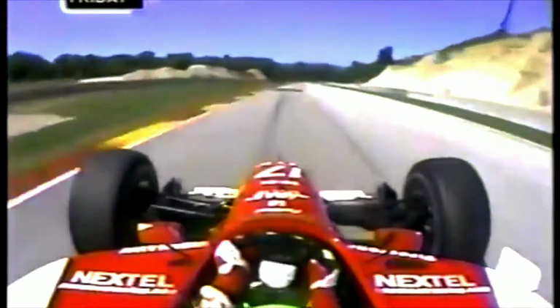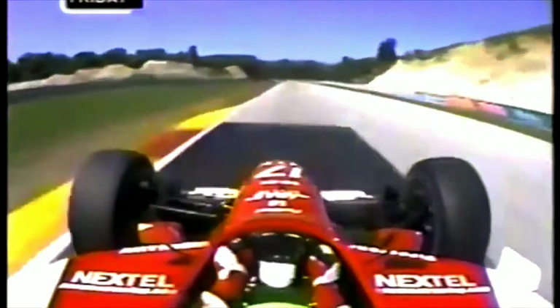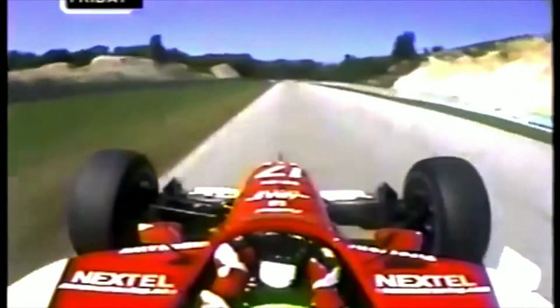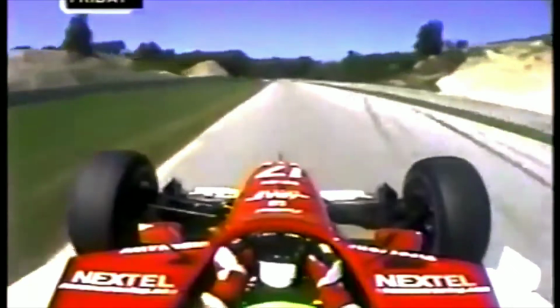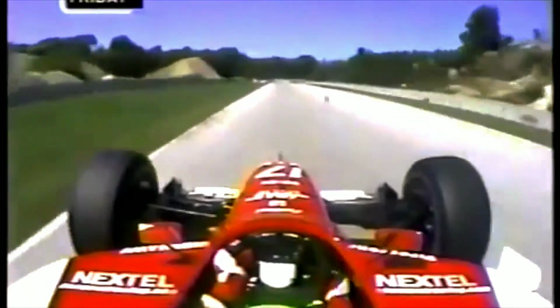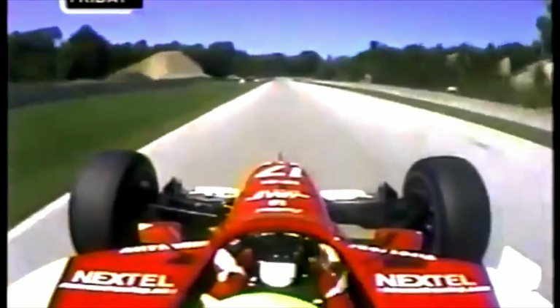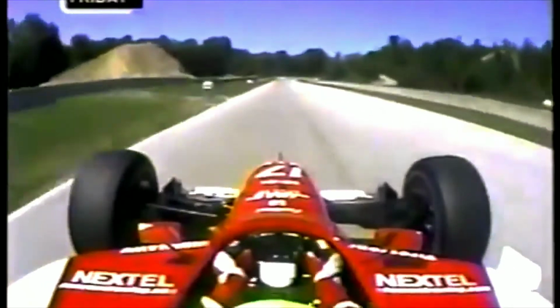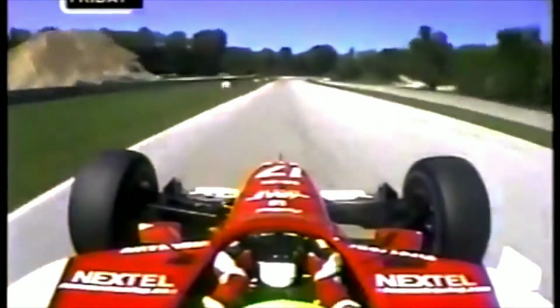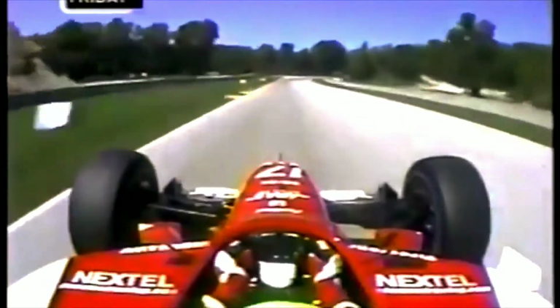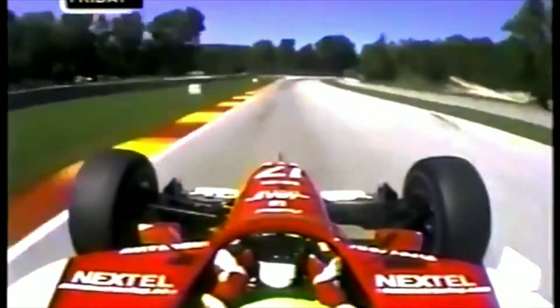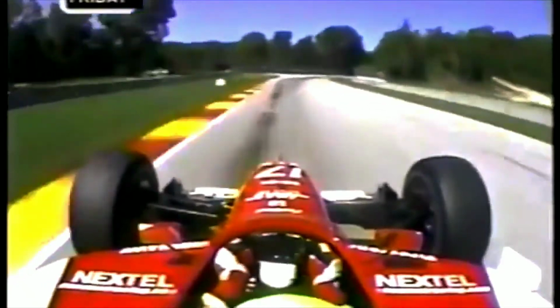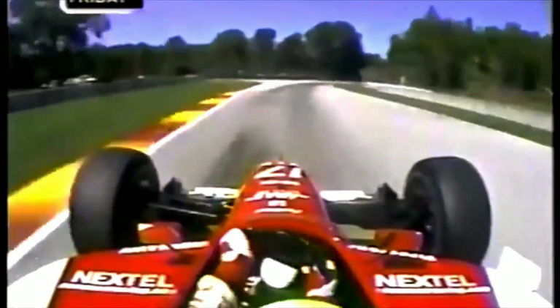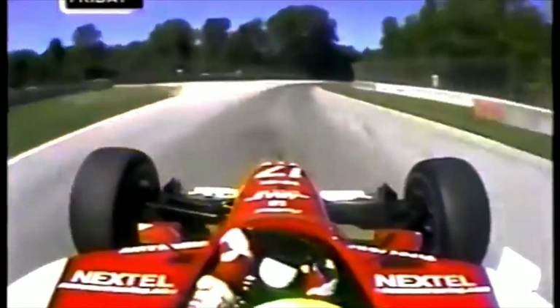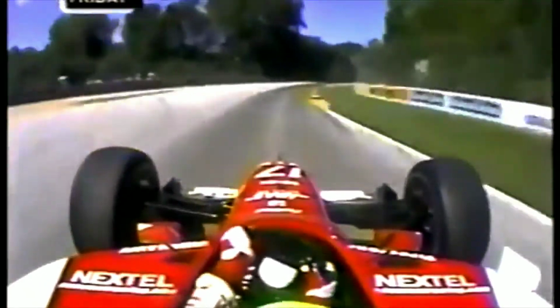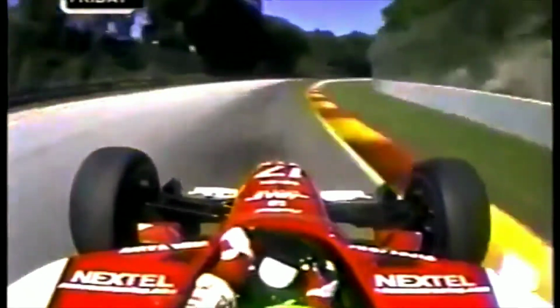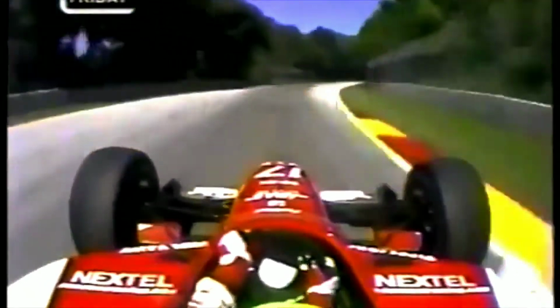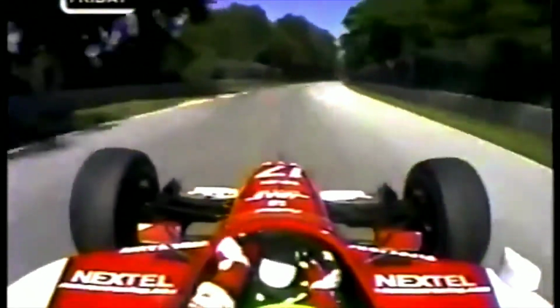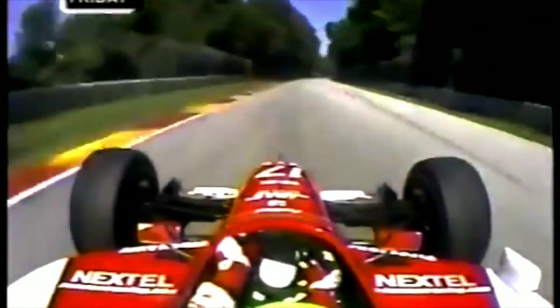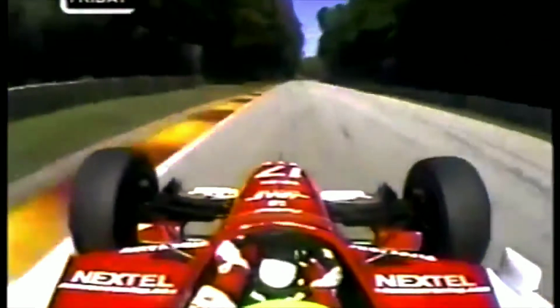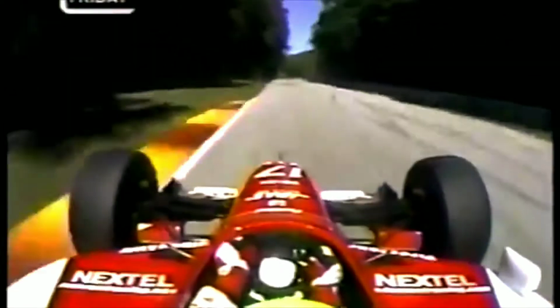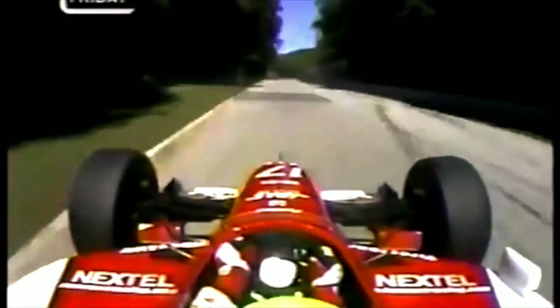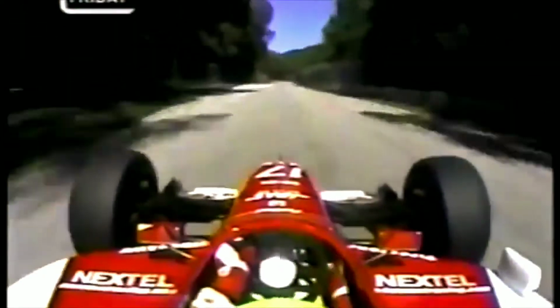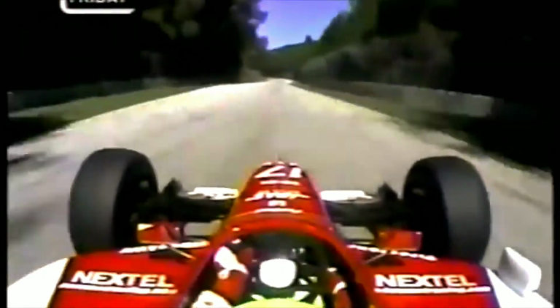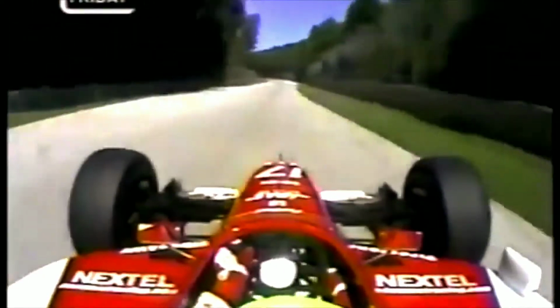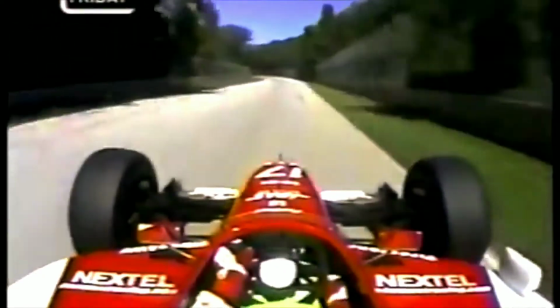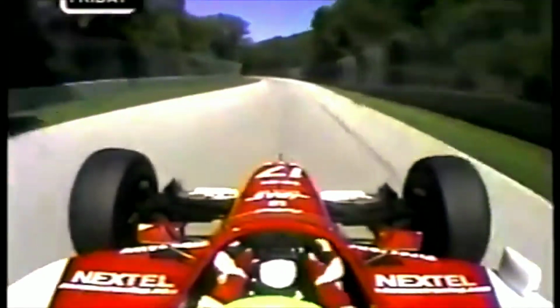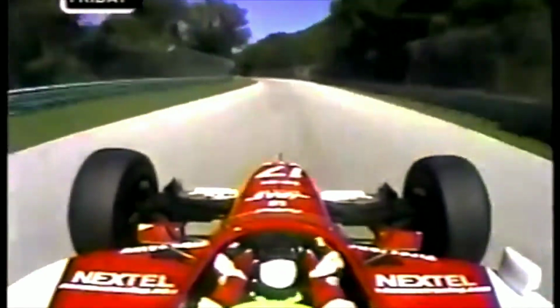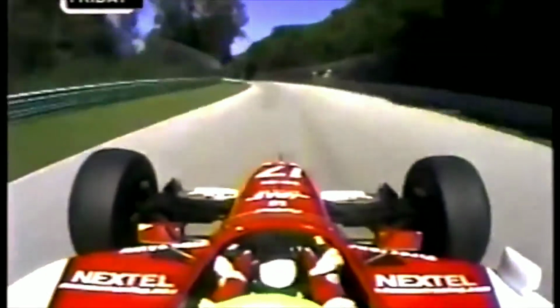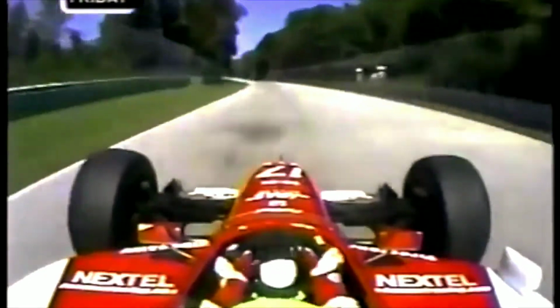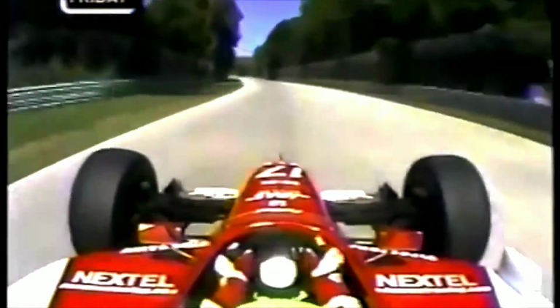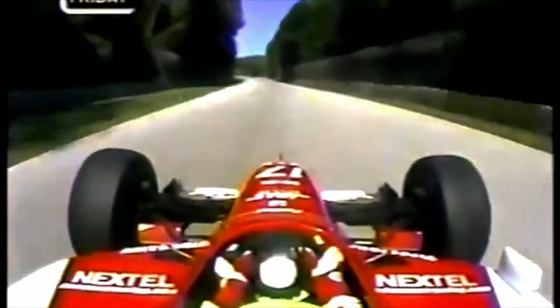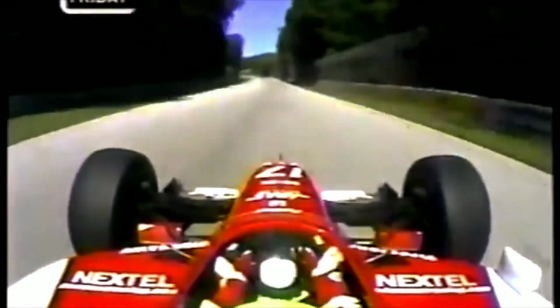And now this is where it gets really cool at Elkhart Lake — 185 miles an hour, flat out in 5th gear. Well, it's flat in qualifying. Back on the throttle, up to 6th gear.